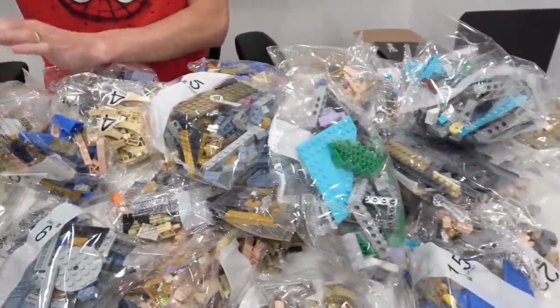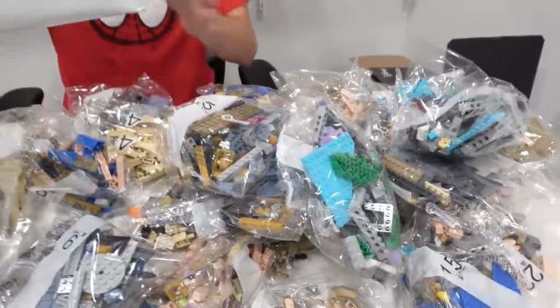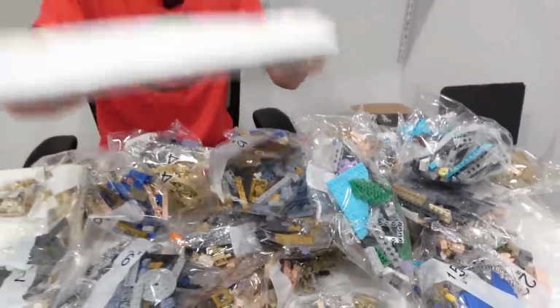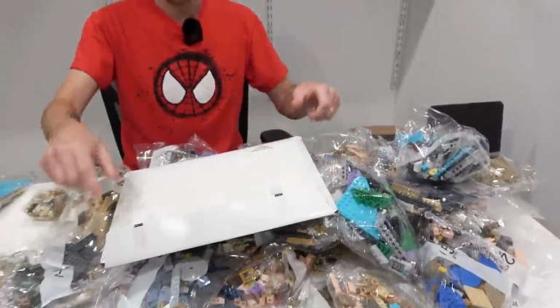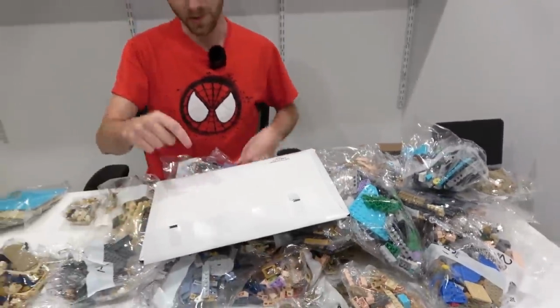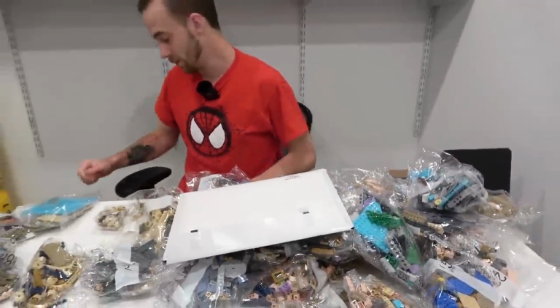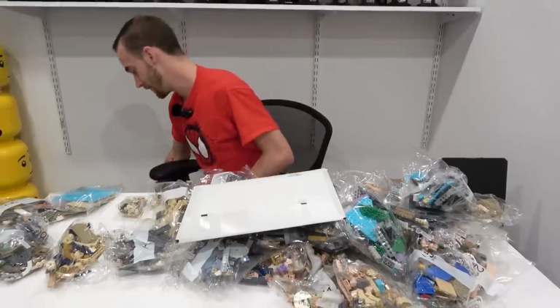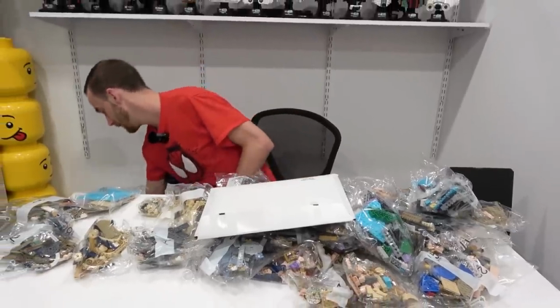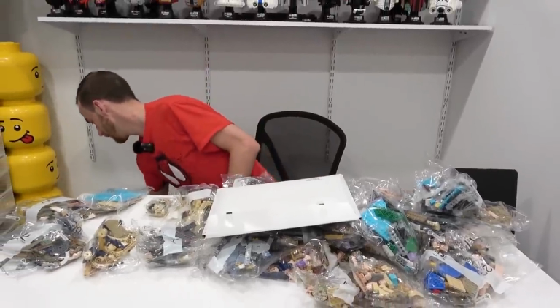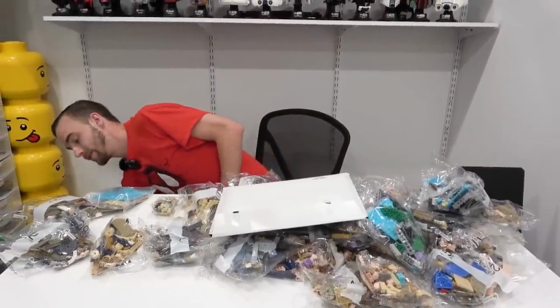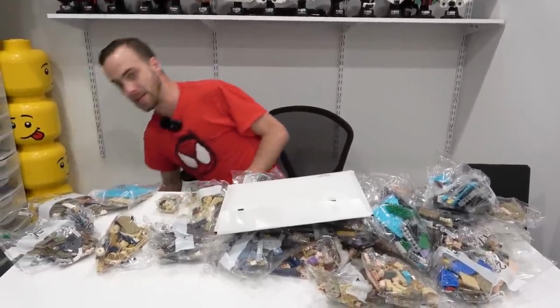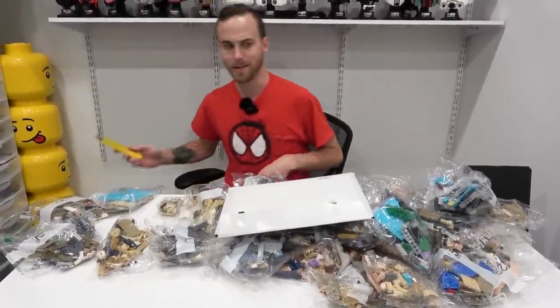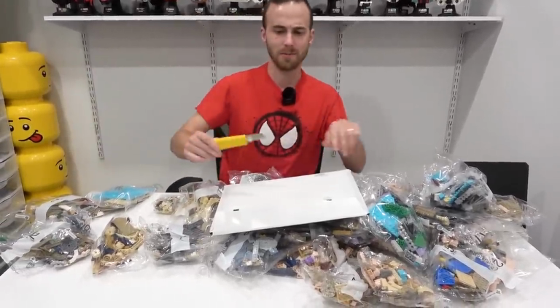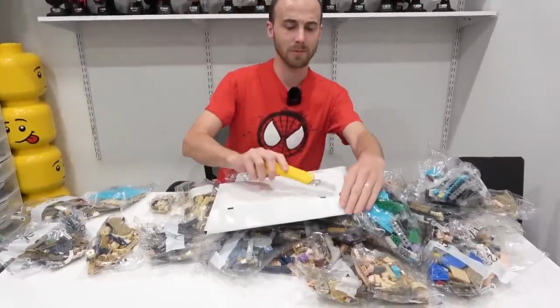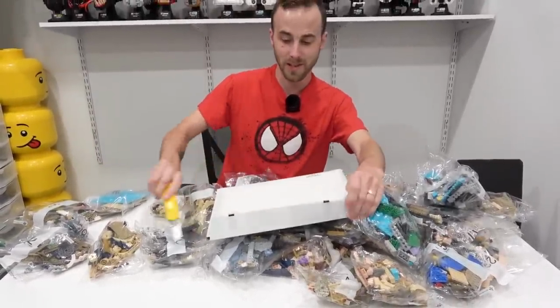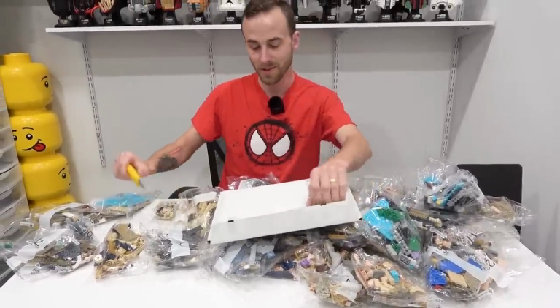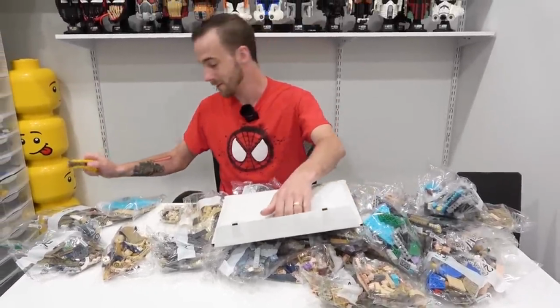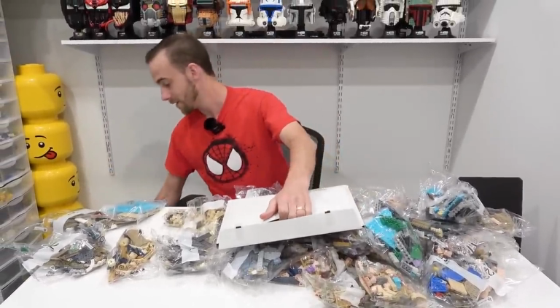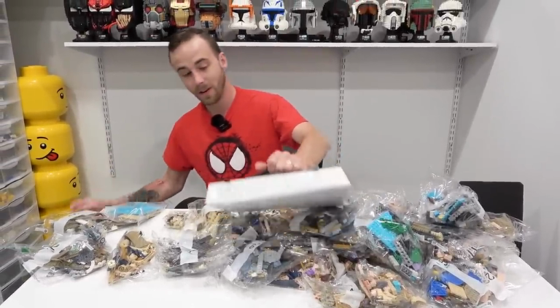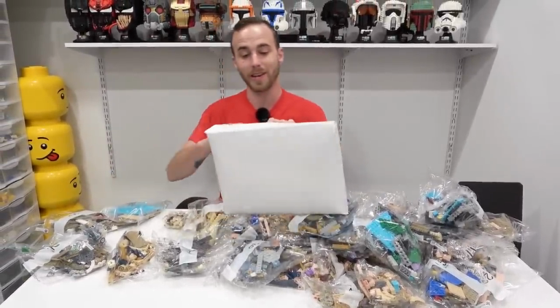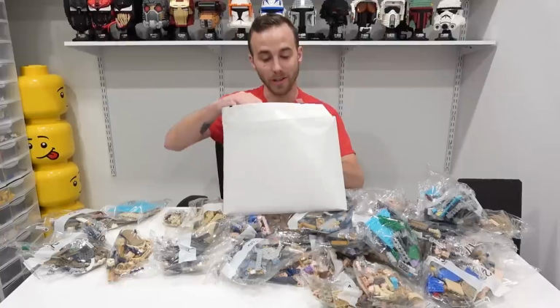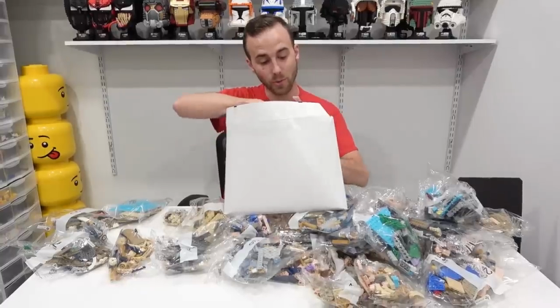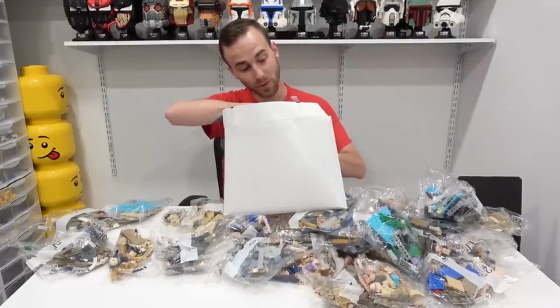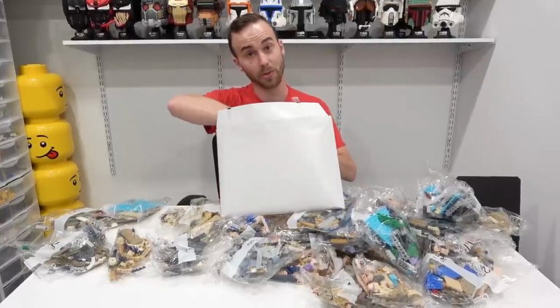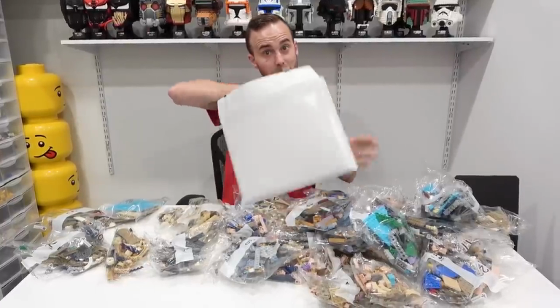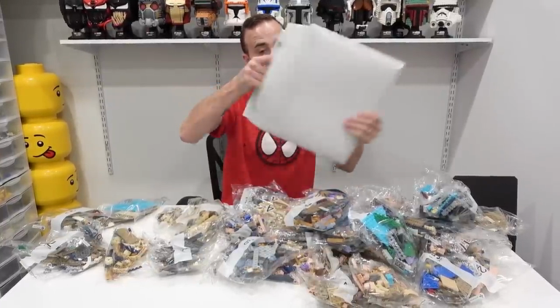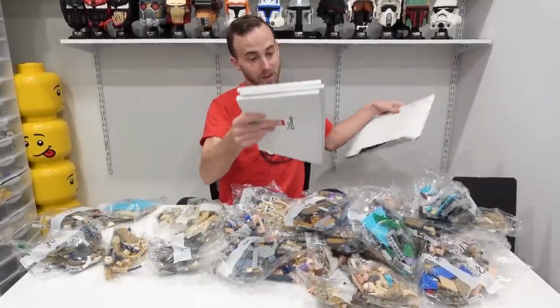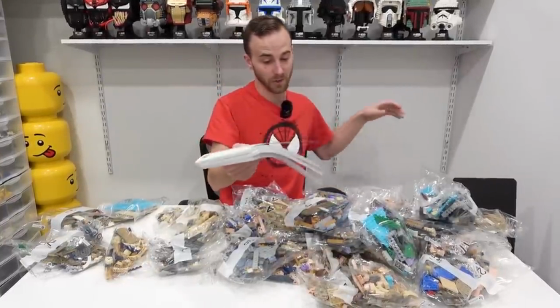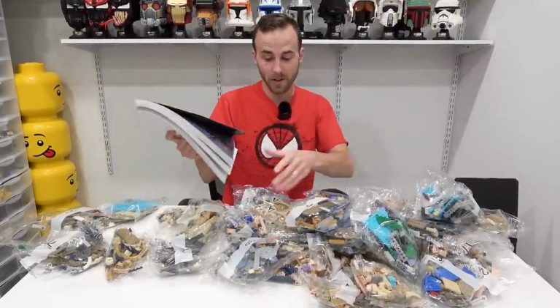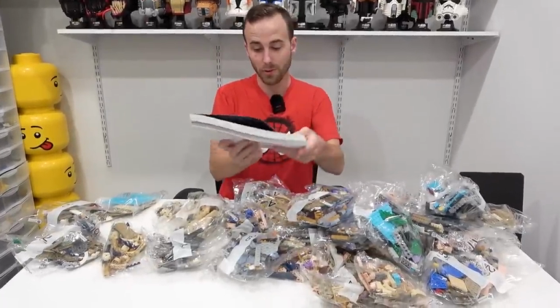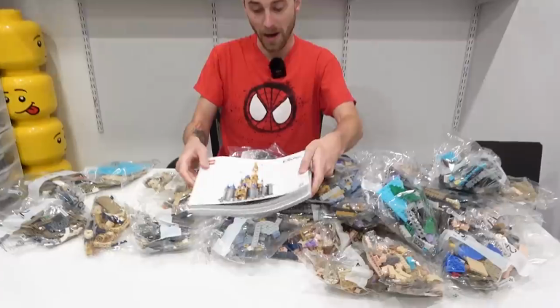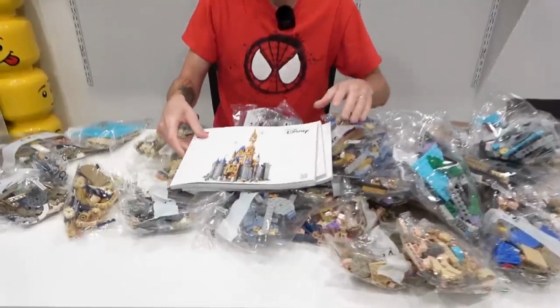The instruction manuals will be in that one there. Man, that is nice. I love the fact that these sets come with envelopes now — some of the sets in the past didn't come with the envelopes and that was quite annoying. So we've got three instruction manuals in here, all with the white background.